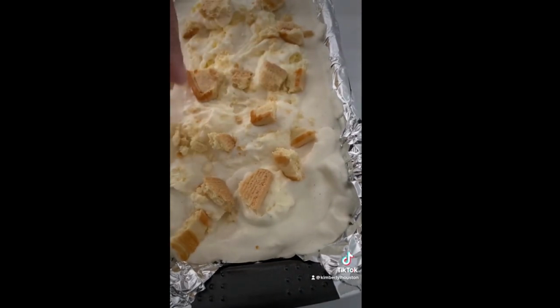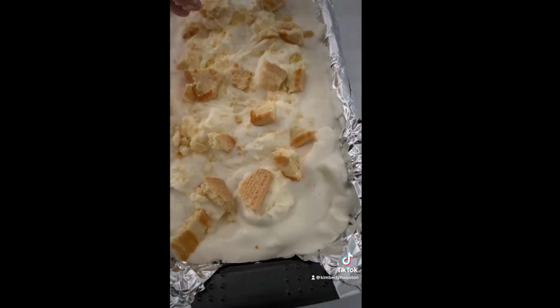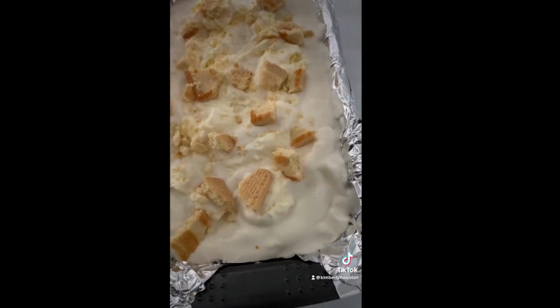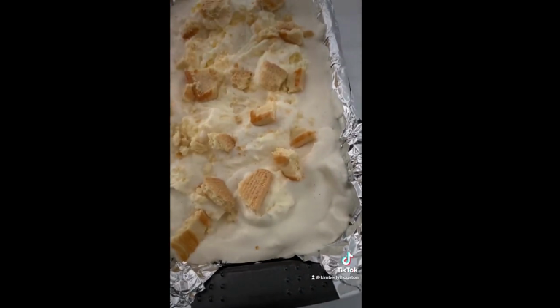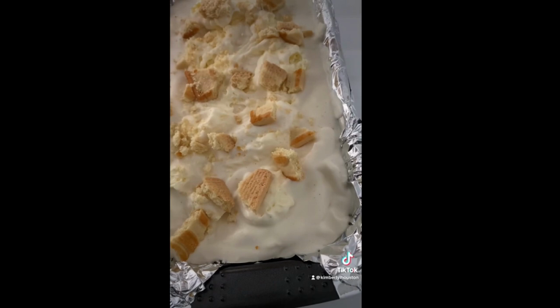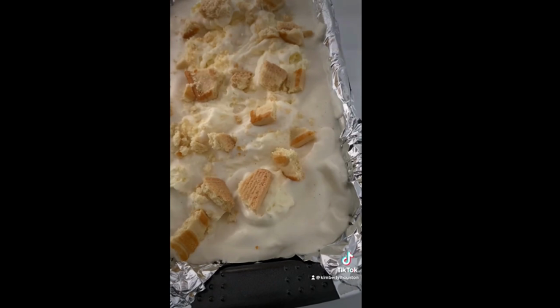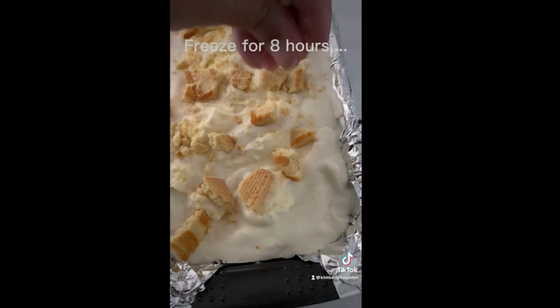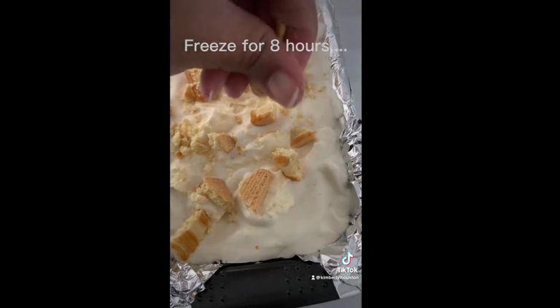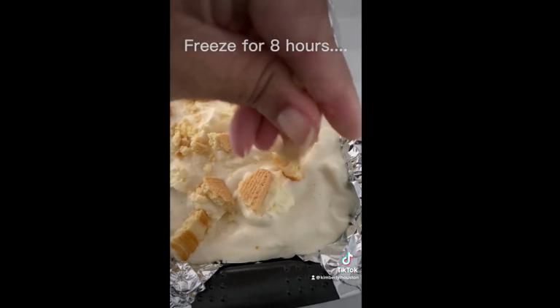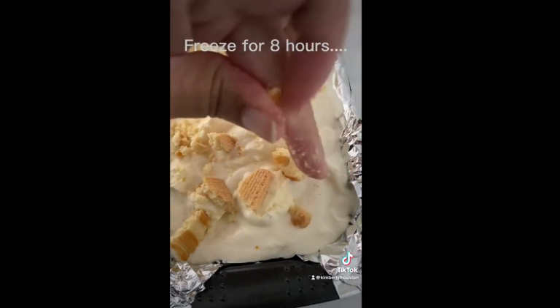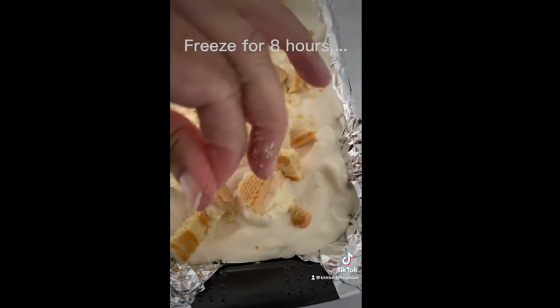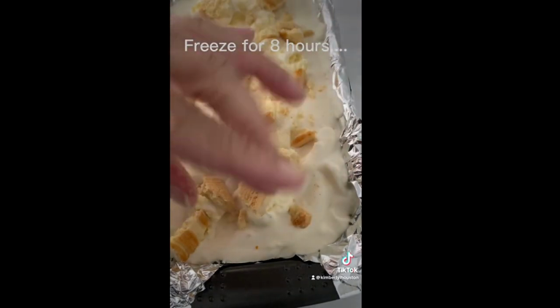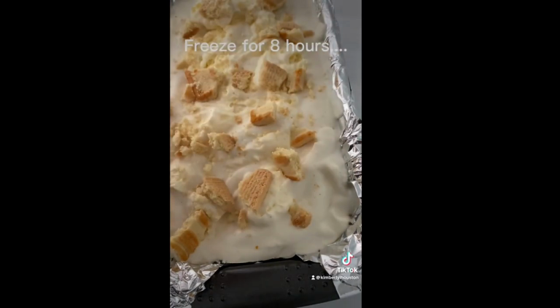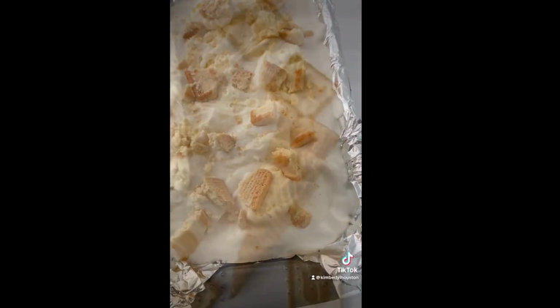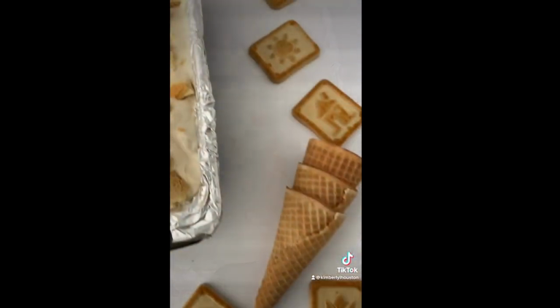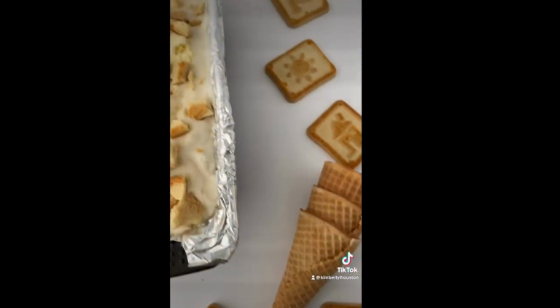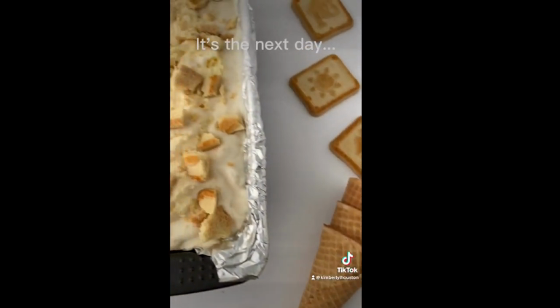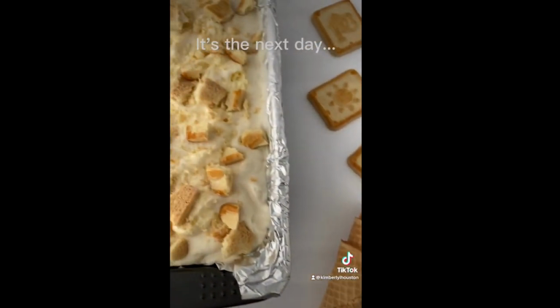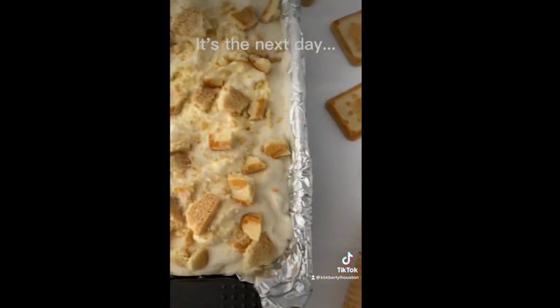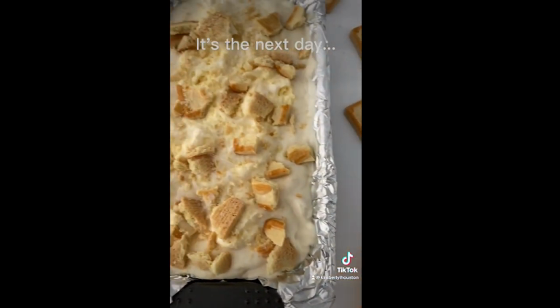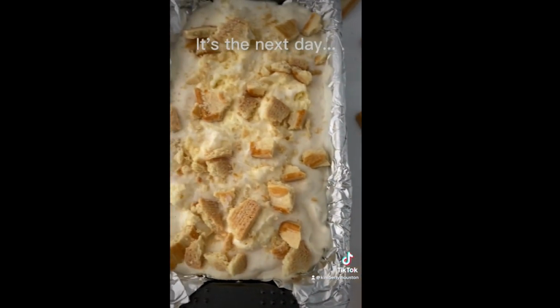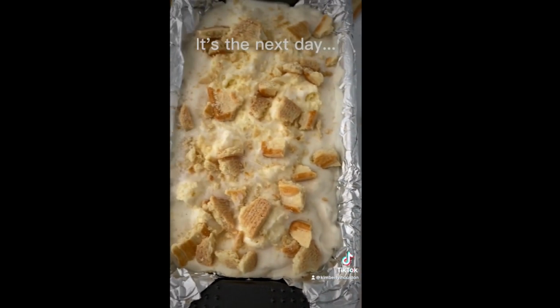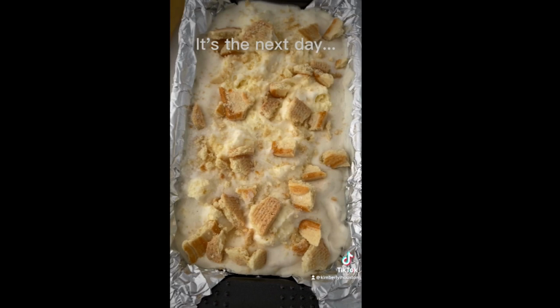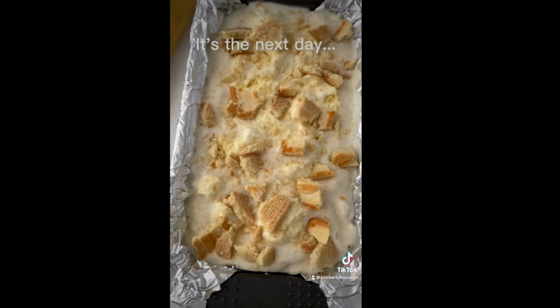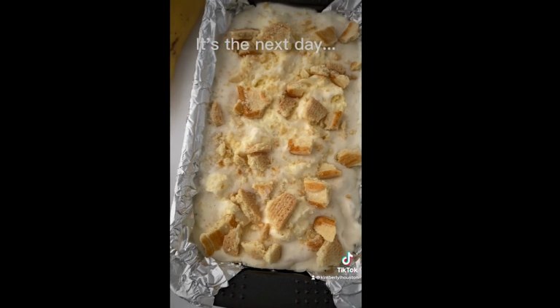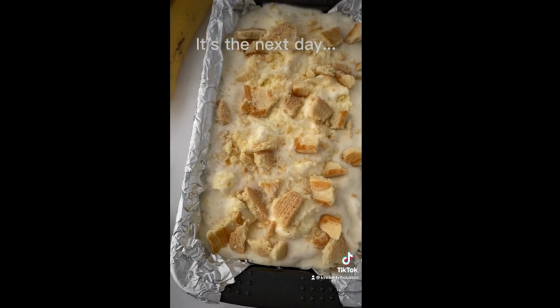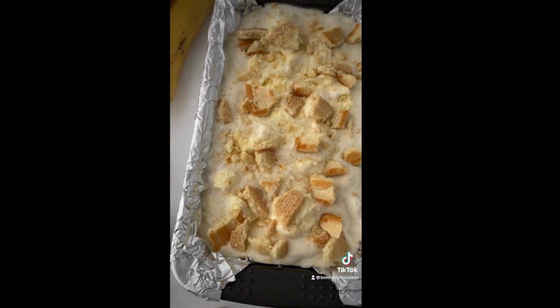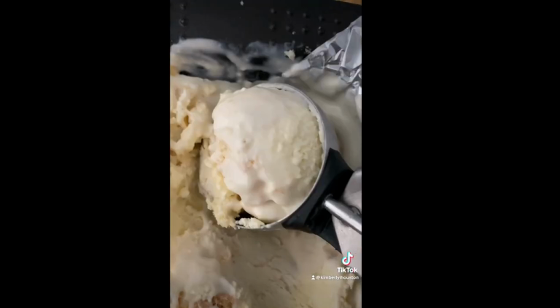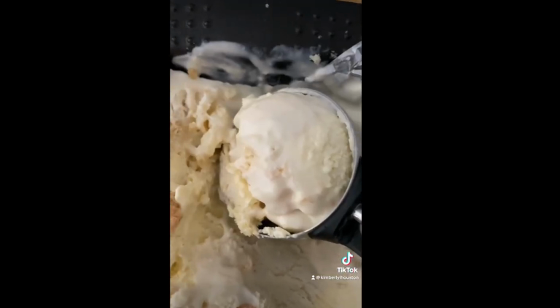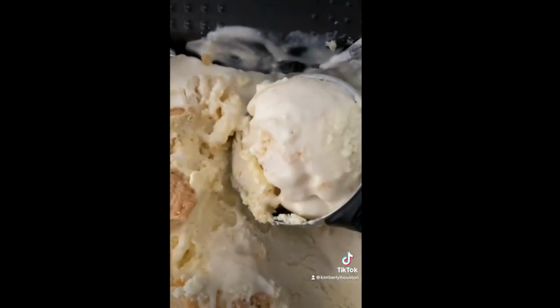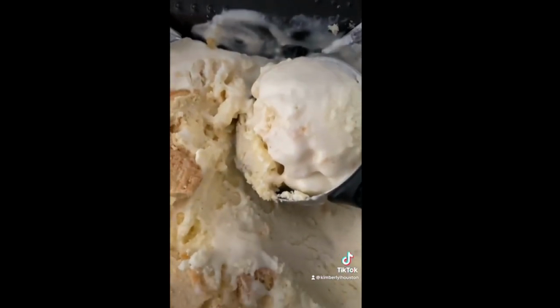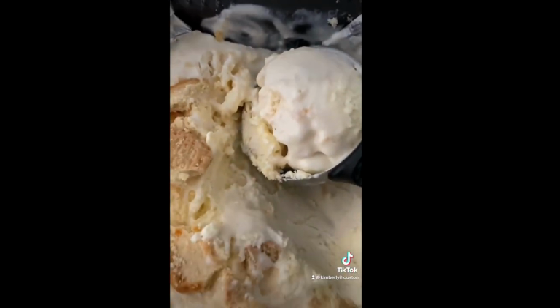I've decided we're going to do a whole no-churn ice cream series, so let me know in the comments what flavors you guys would like me to try next.